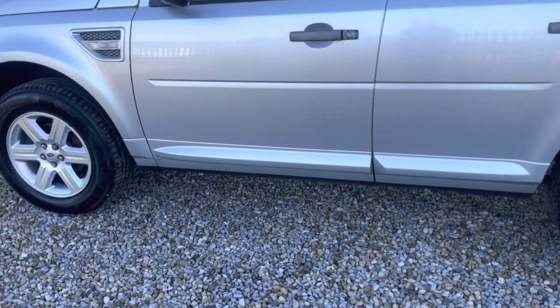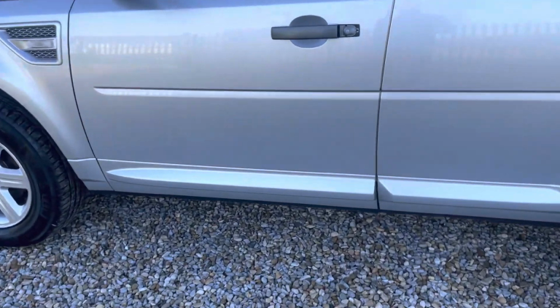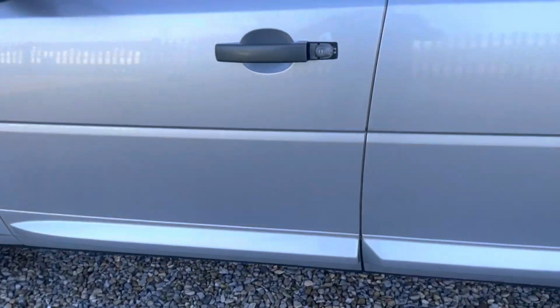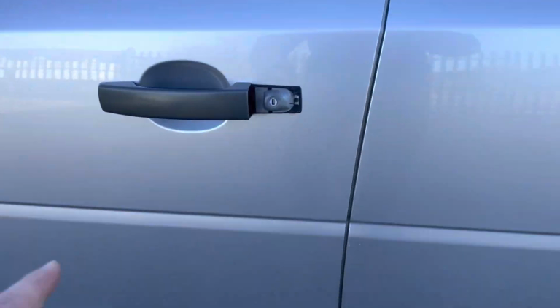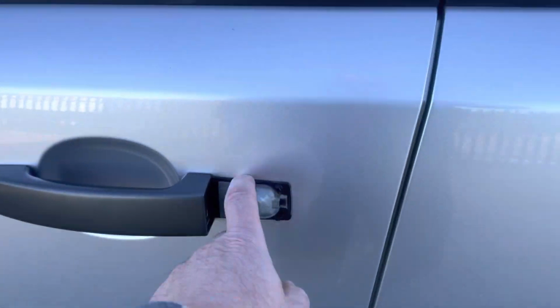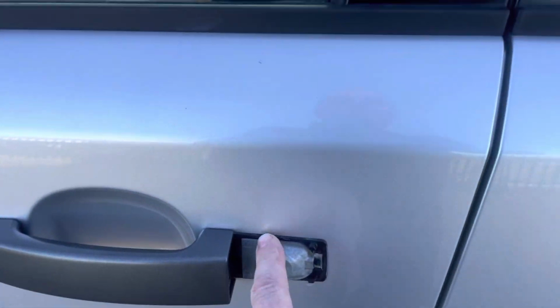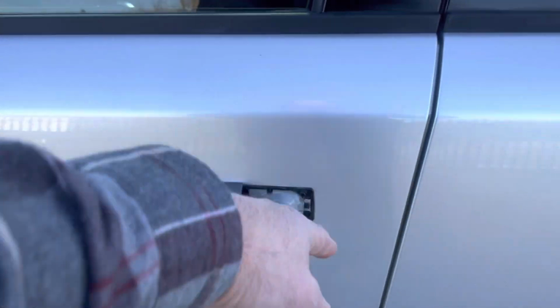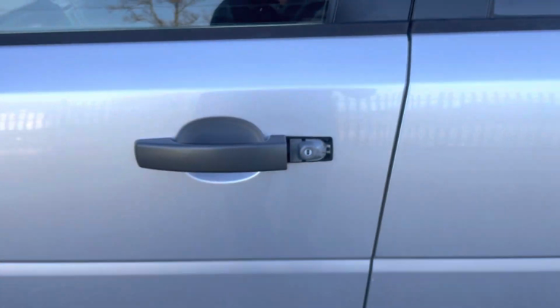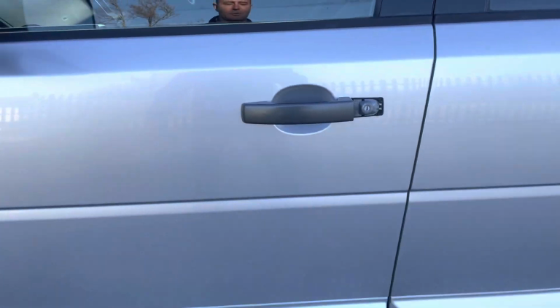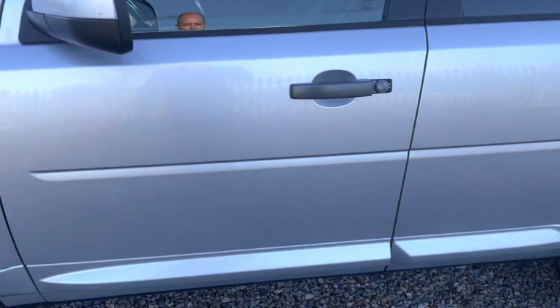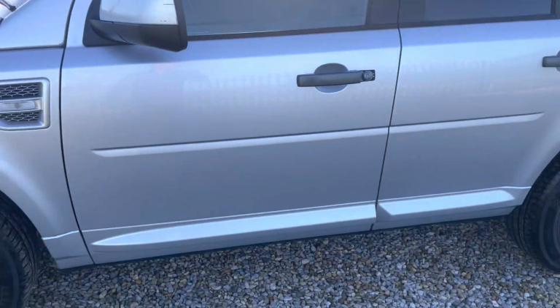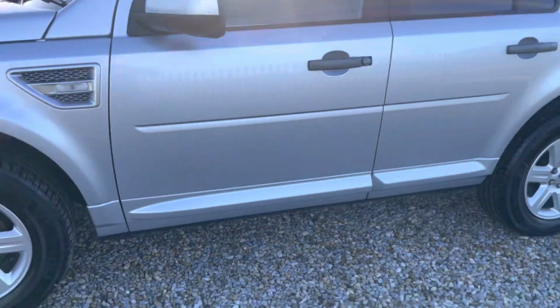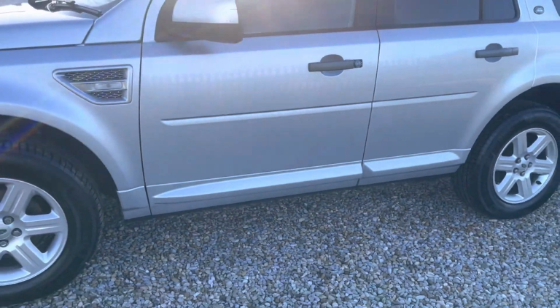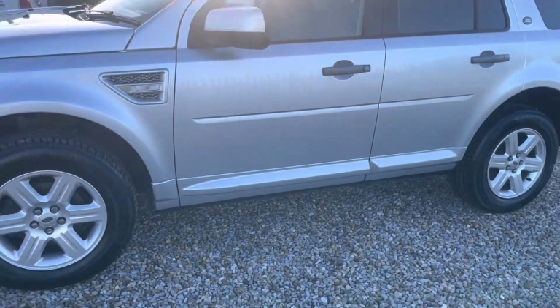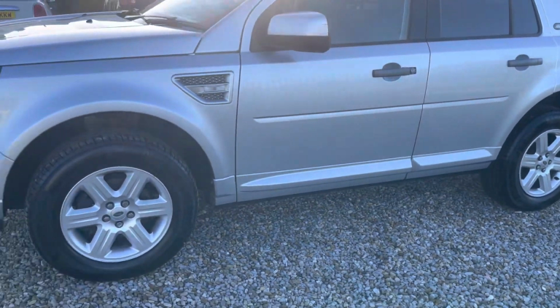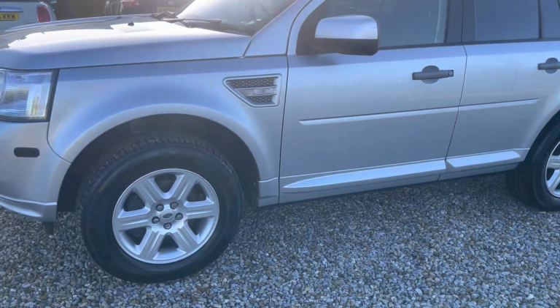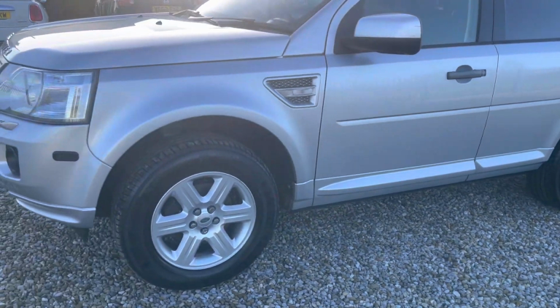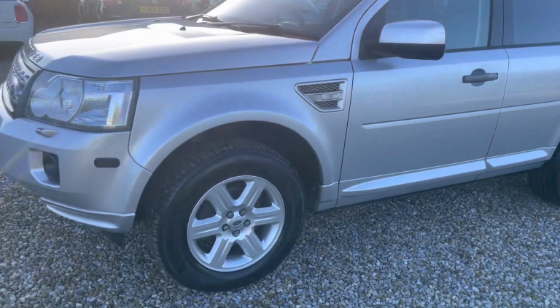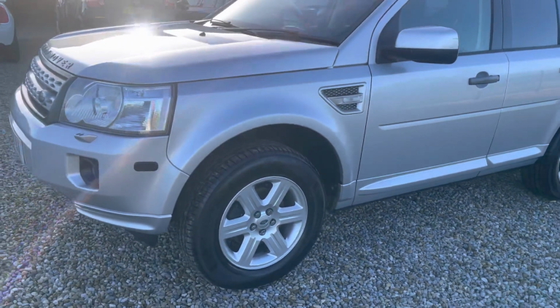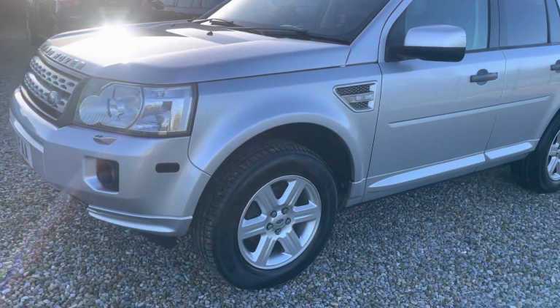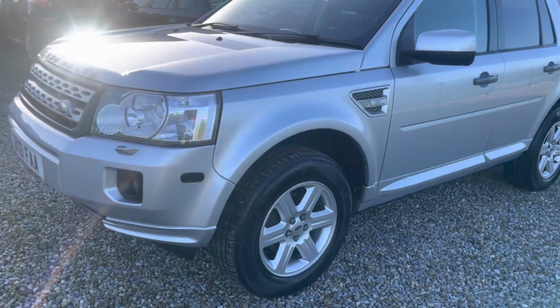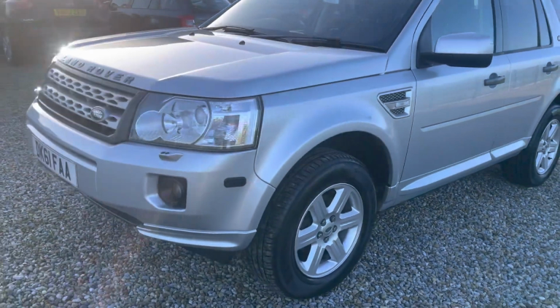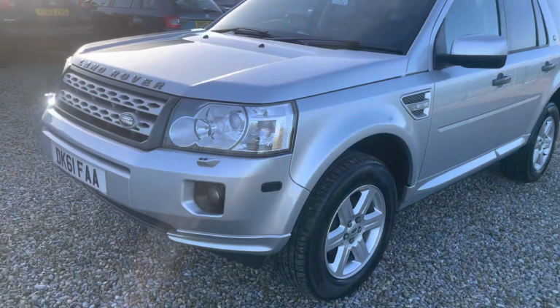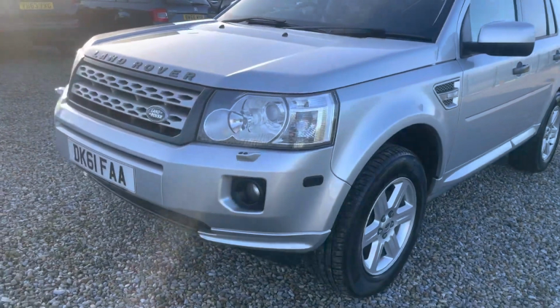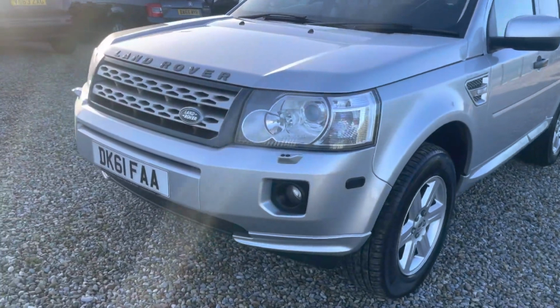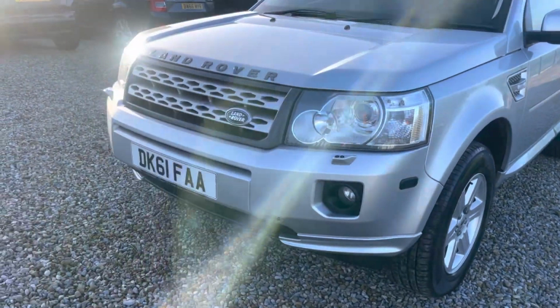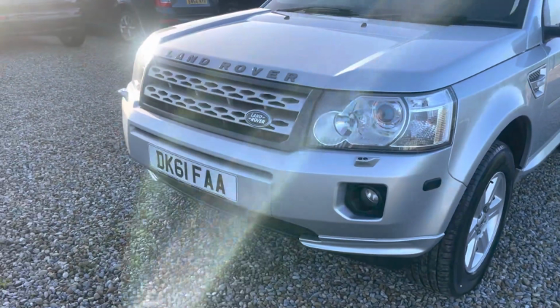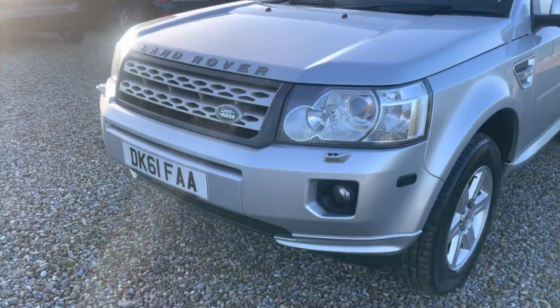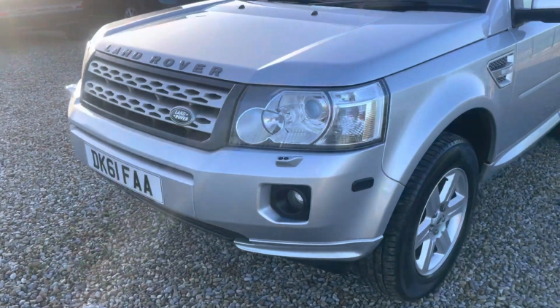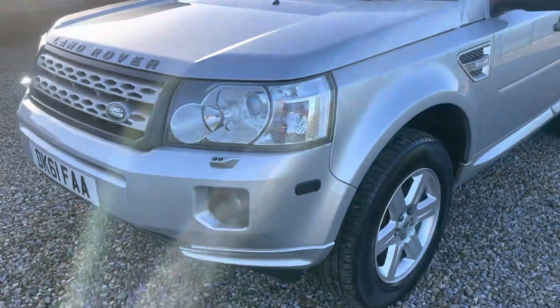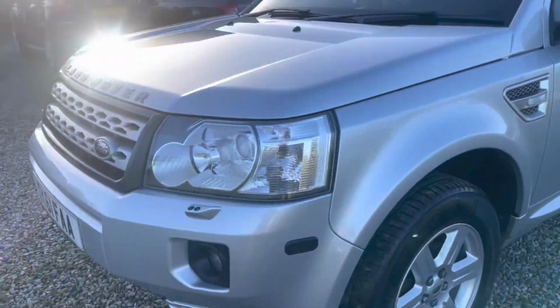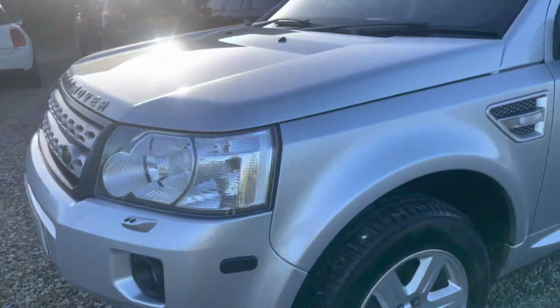We're just waiting for one of the plastic covers to come in — it wasn't fitting very well, so I thought we'd get a Land Rover part. I was waiting for it this morning, but I wanted to get it on the internet. Like I say, a nice clean example.